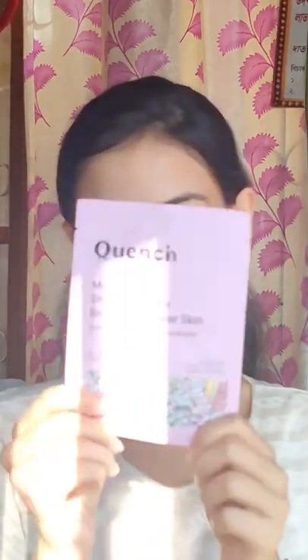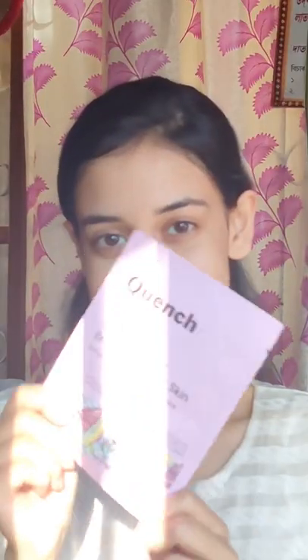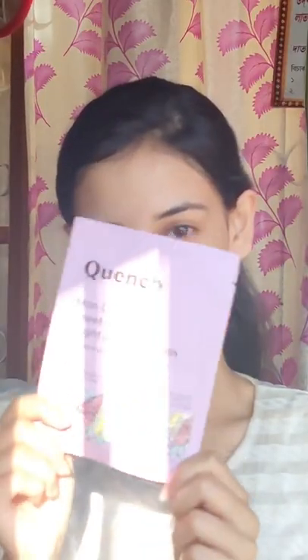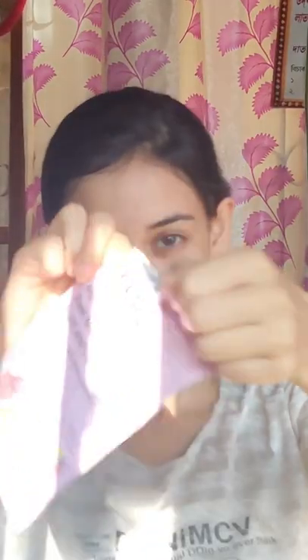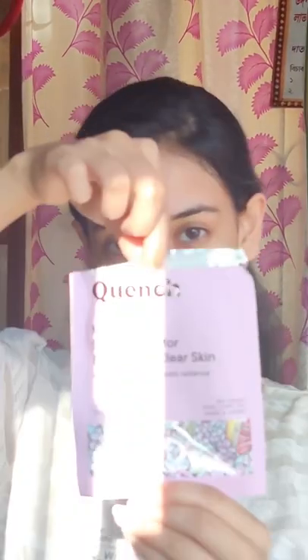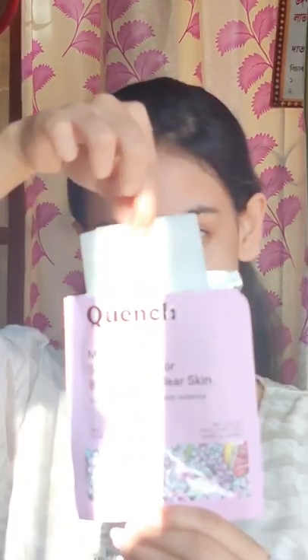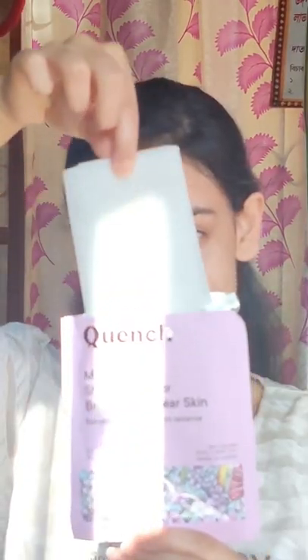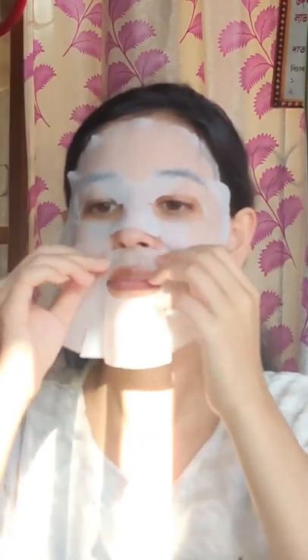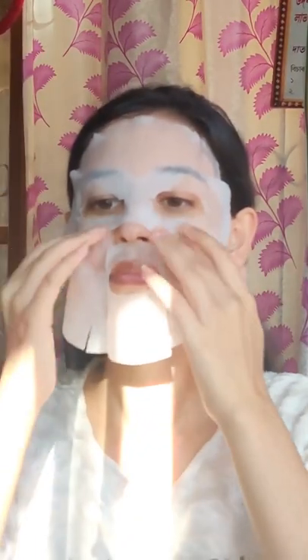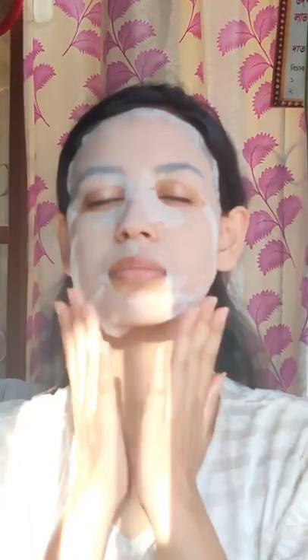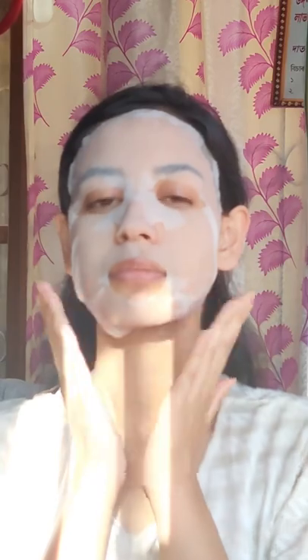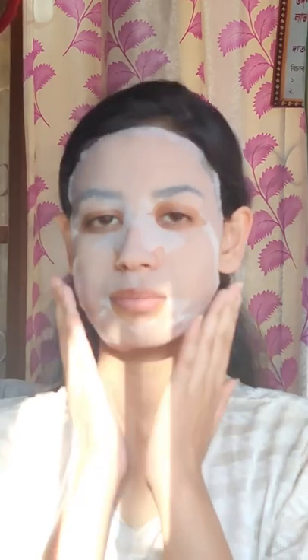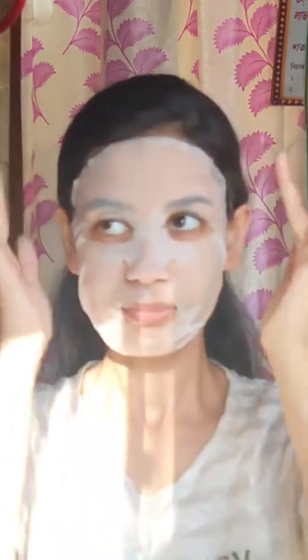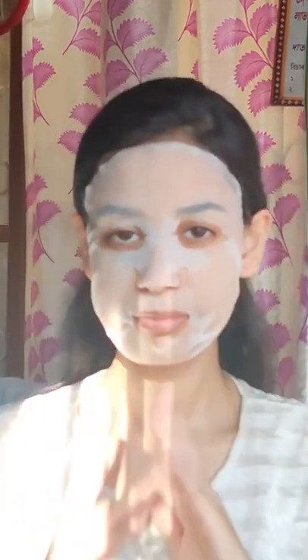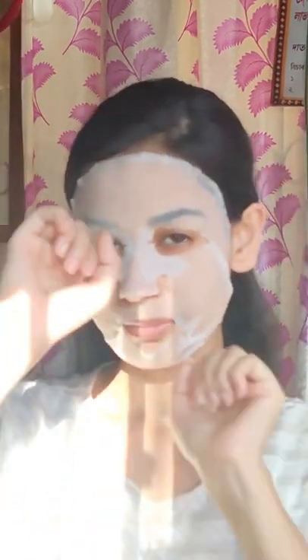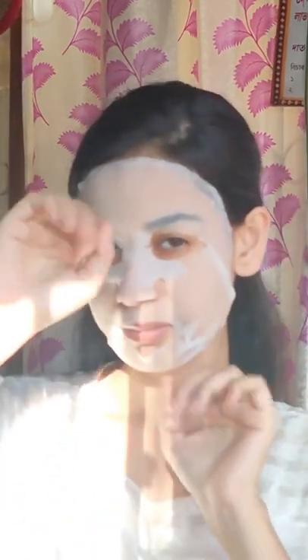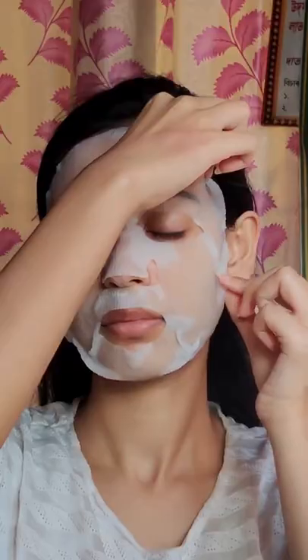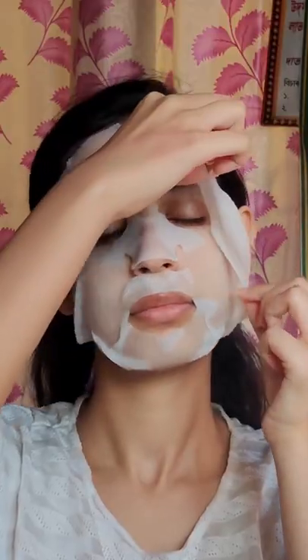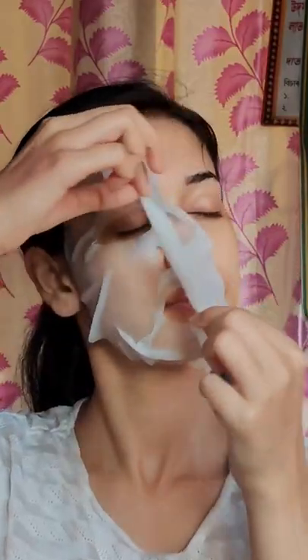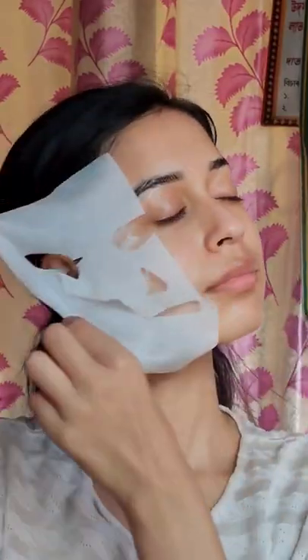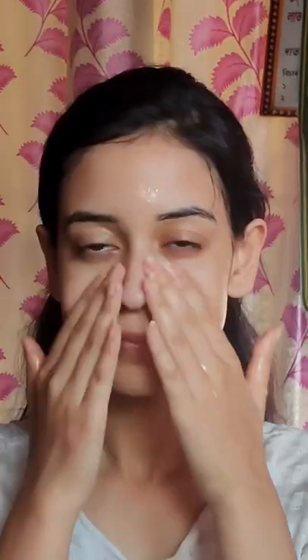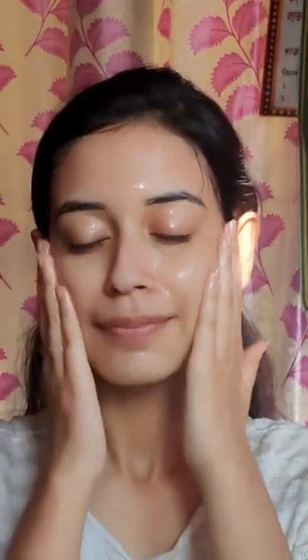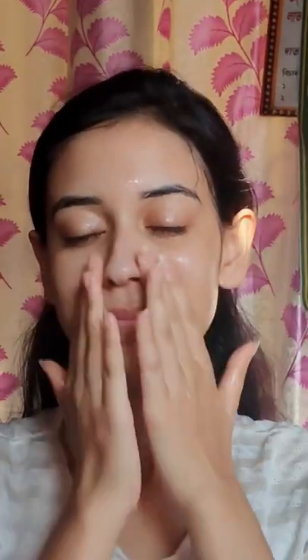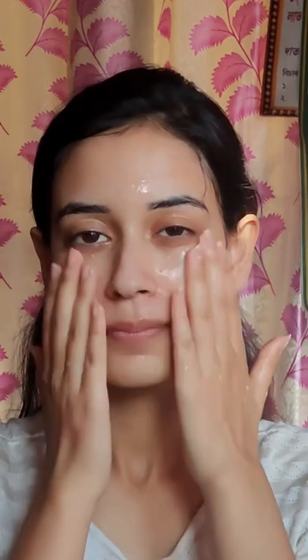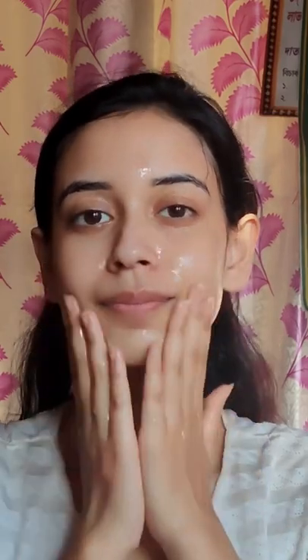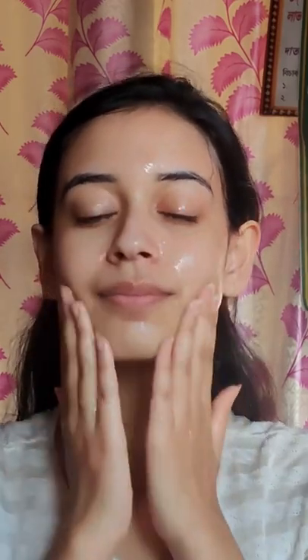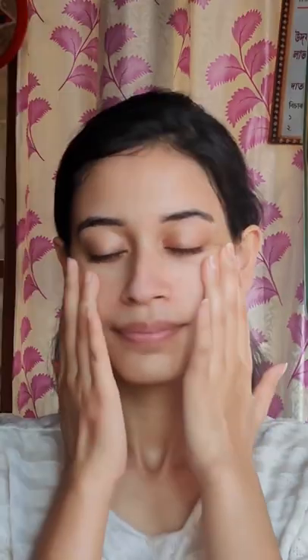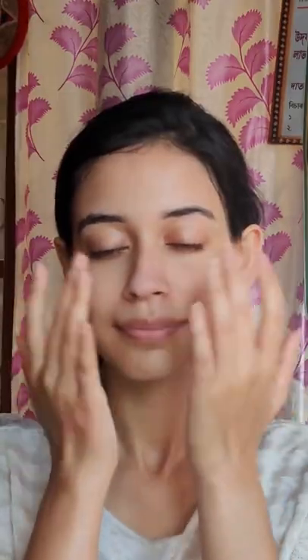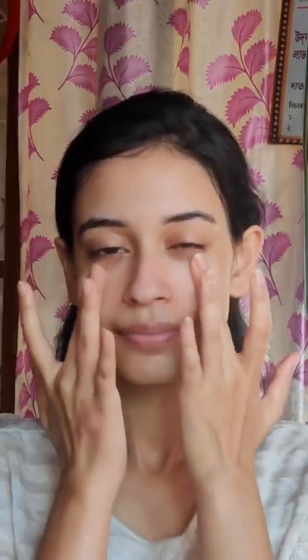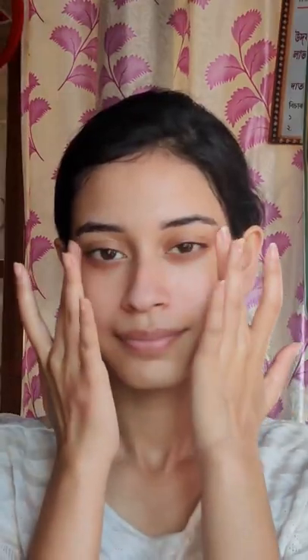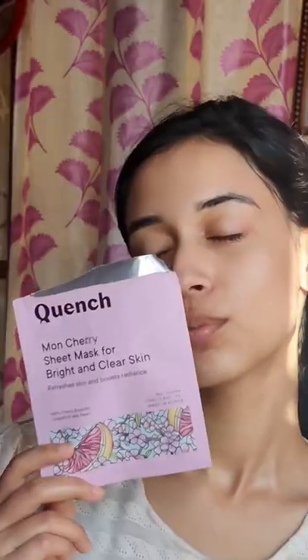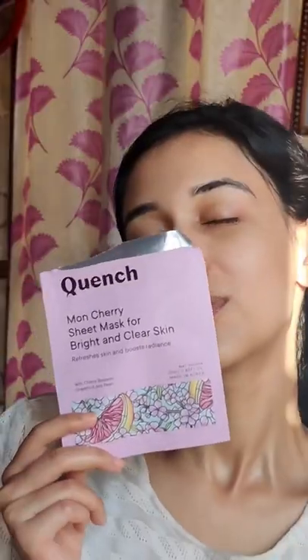Next I'll use the Mon Cherry Sheet Mask. This one is very interesting for me because it has cherry blossoms in it. I'll keep it on for about 20 minutes and once done, I'll massage the remaining serum until it totally gets absorbed. By the way, this was one of my favorites.